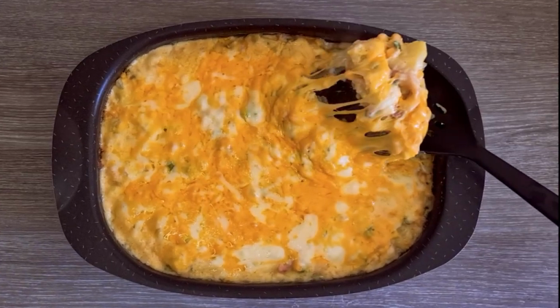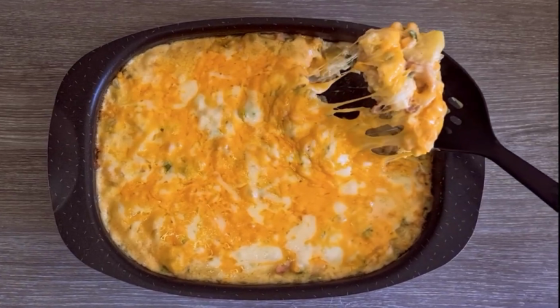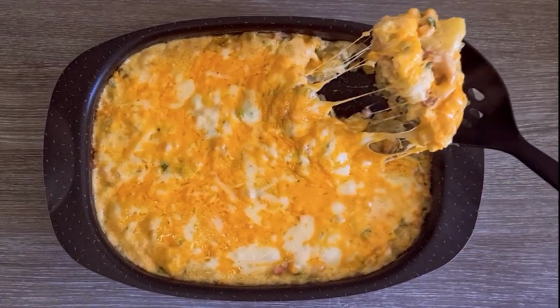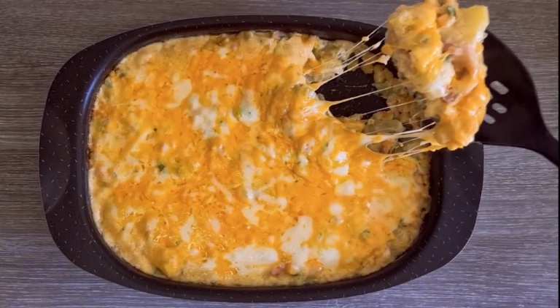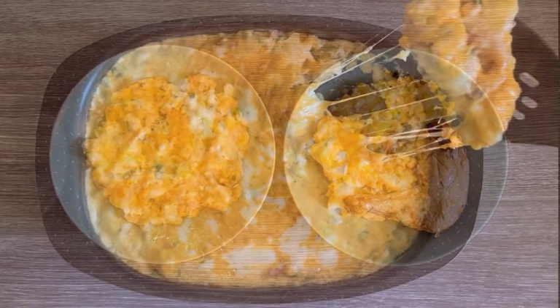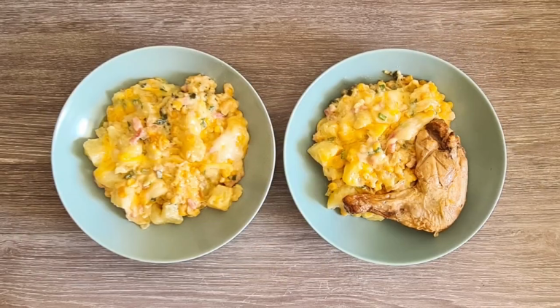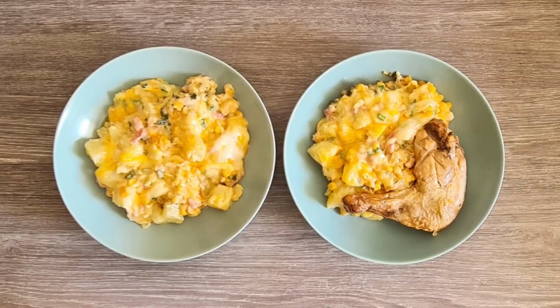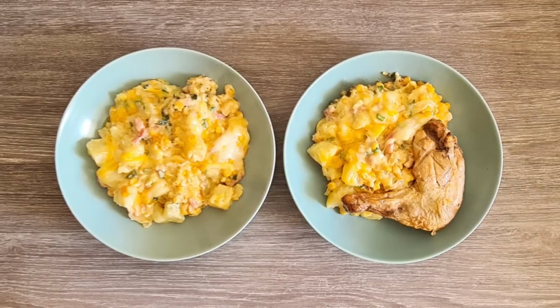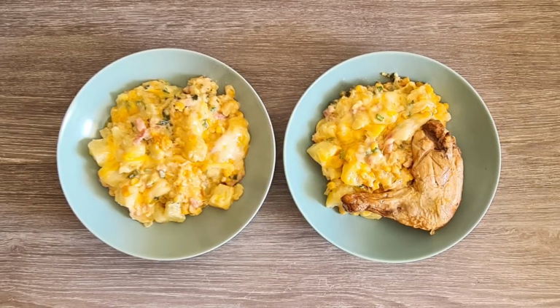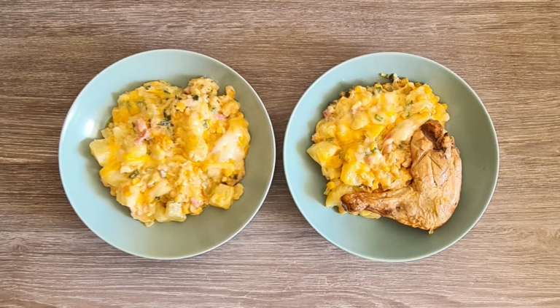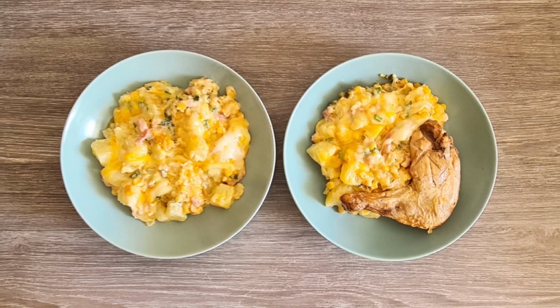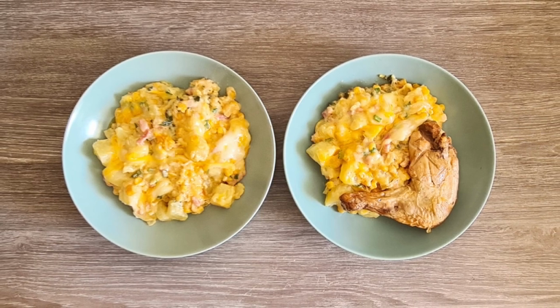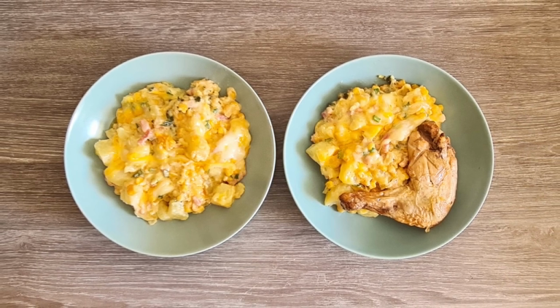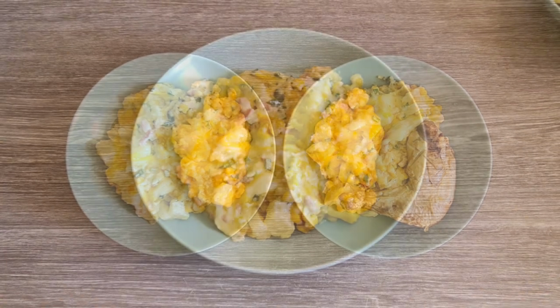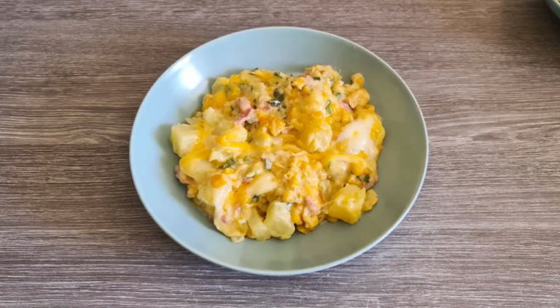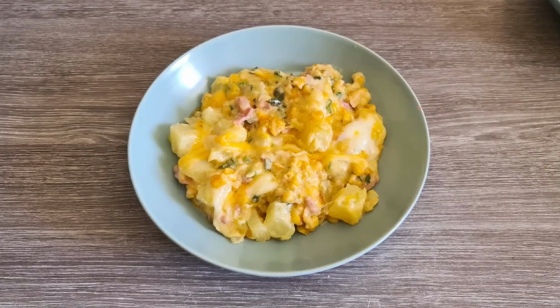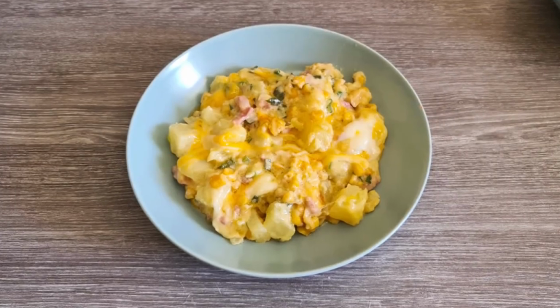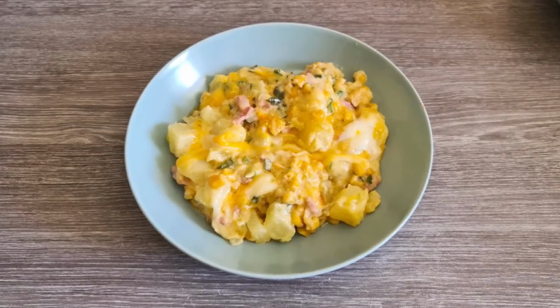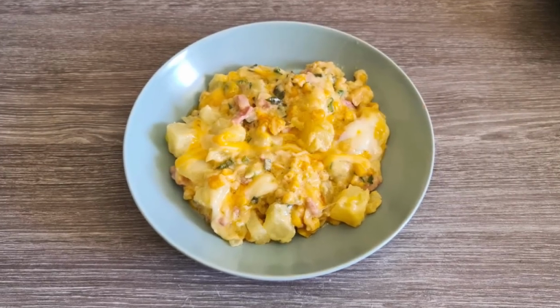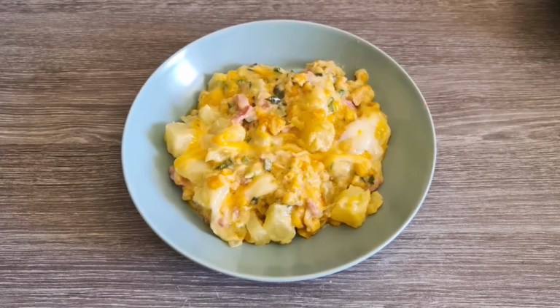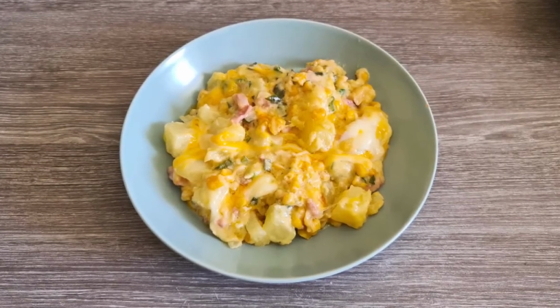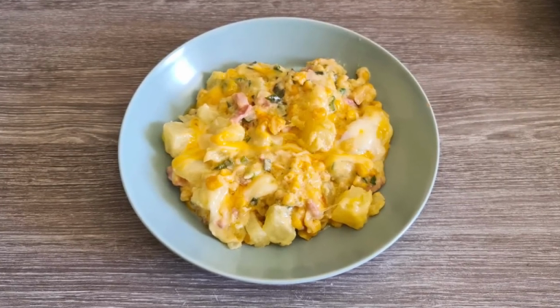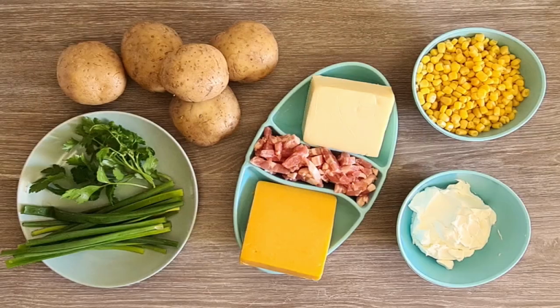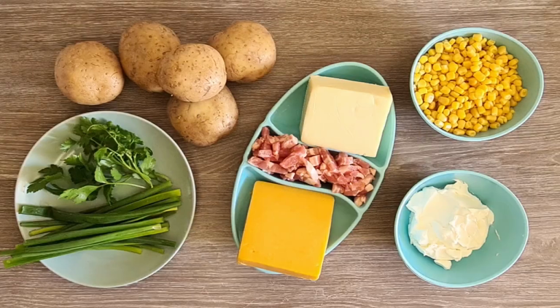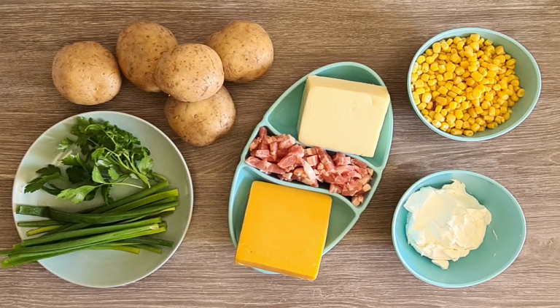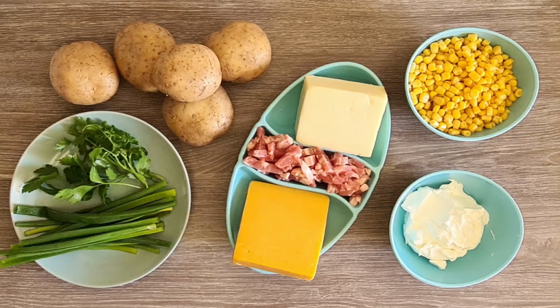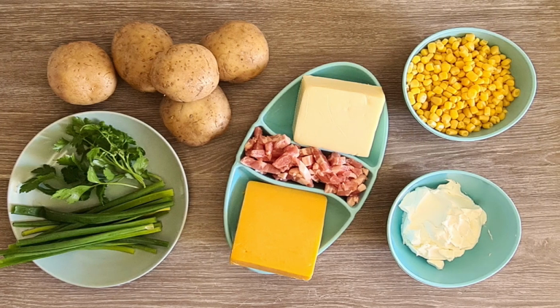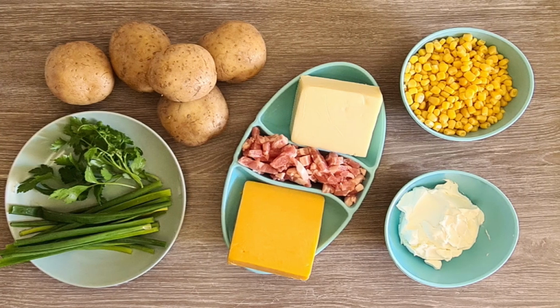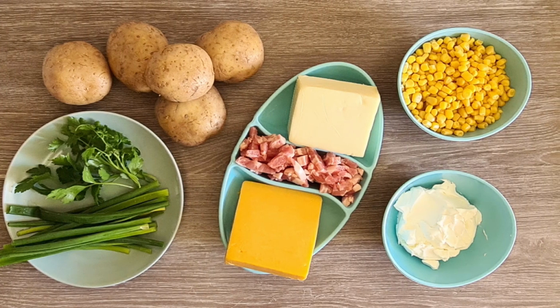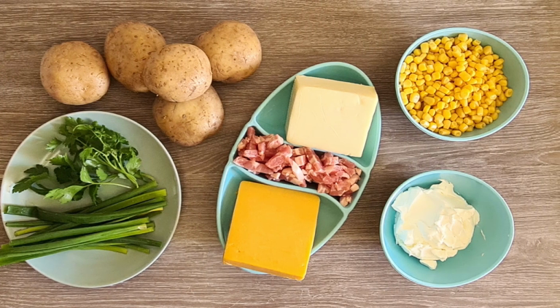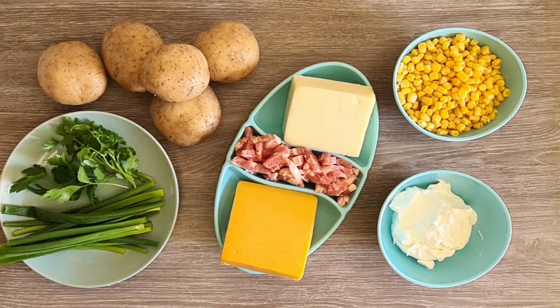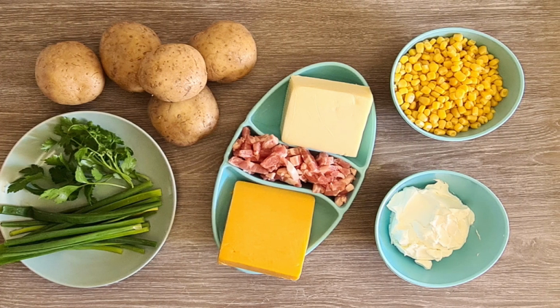This quick dish is inspired by one of Guga Foods' delicious side dishes, cream of corn. I just discovered it and was so excited to try it. But I didn't have the exact ingredients, so I adapted it to ingredients I had handy.